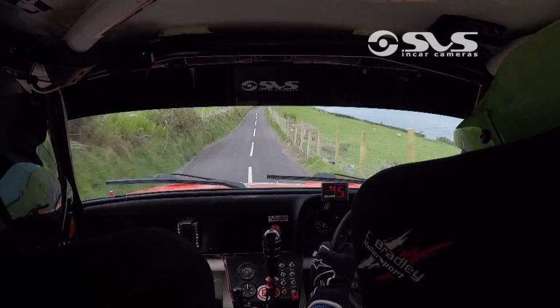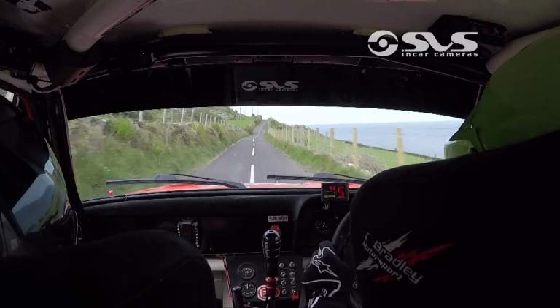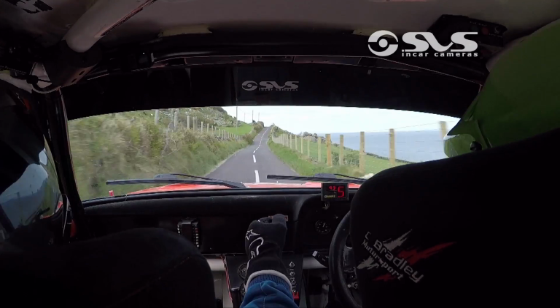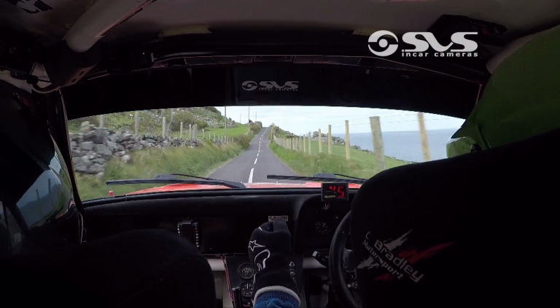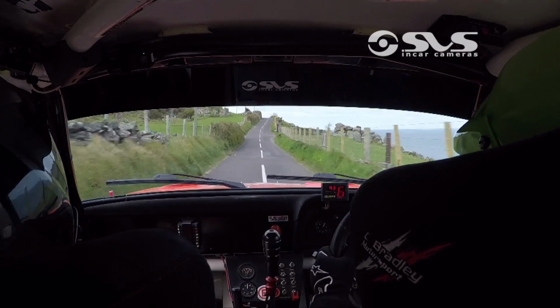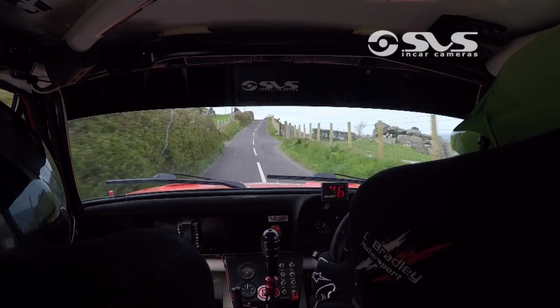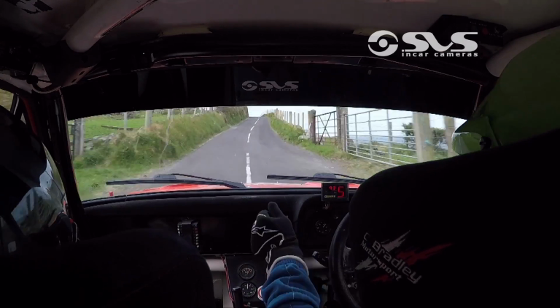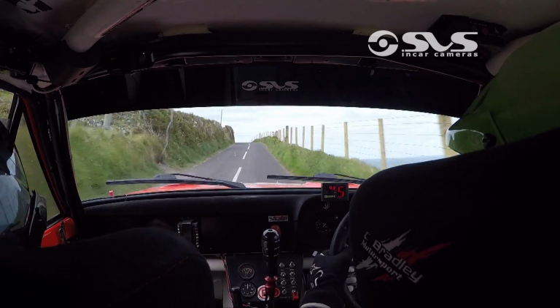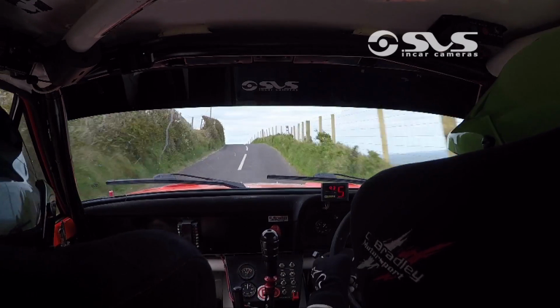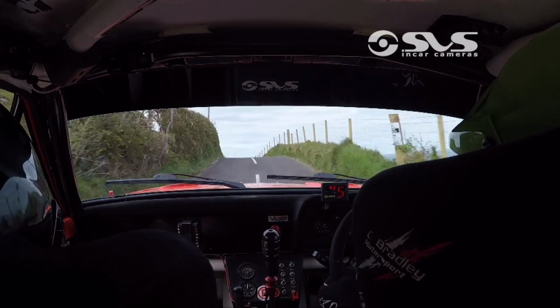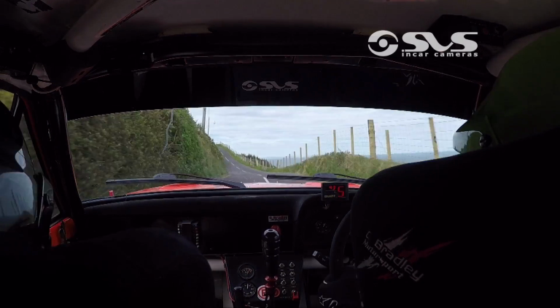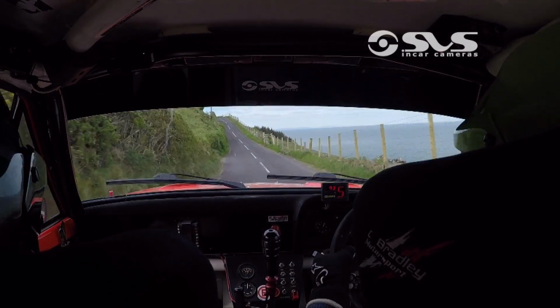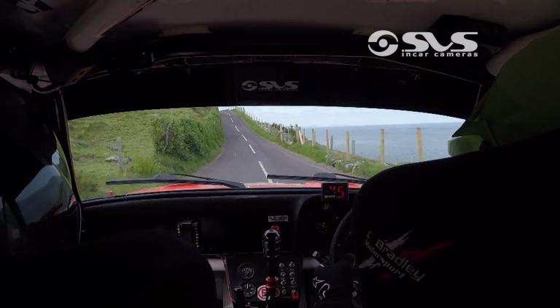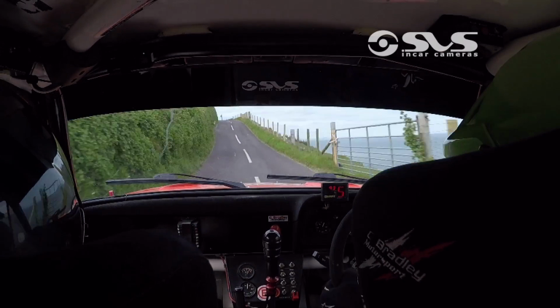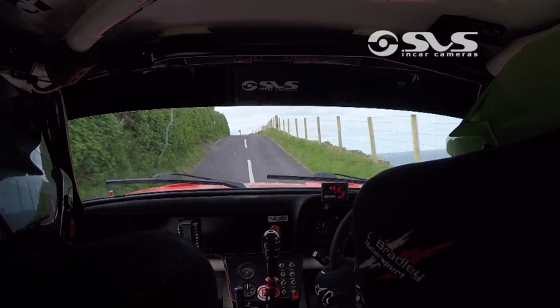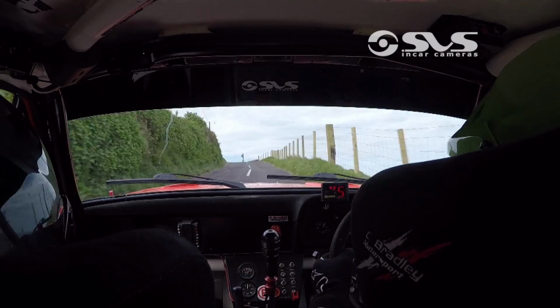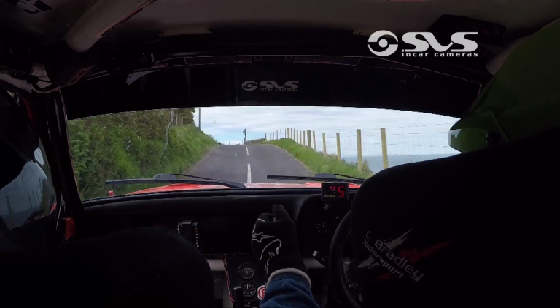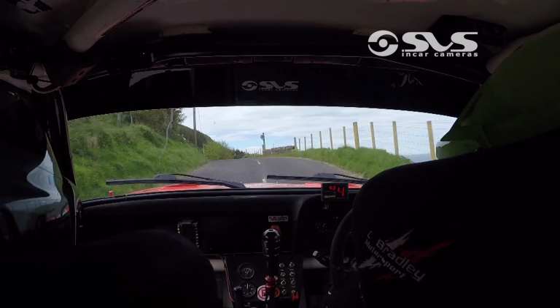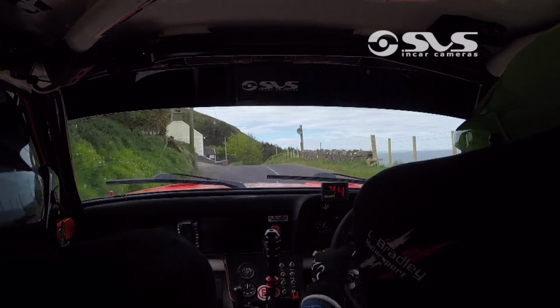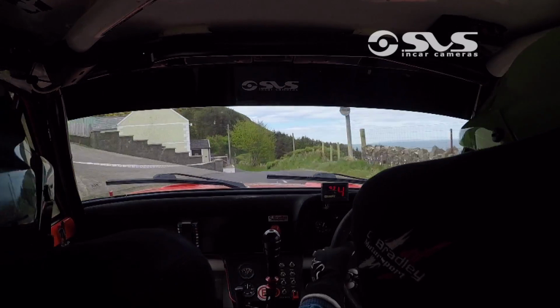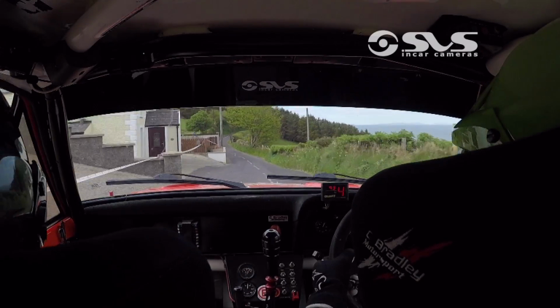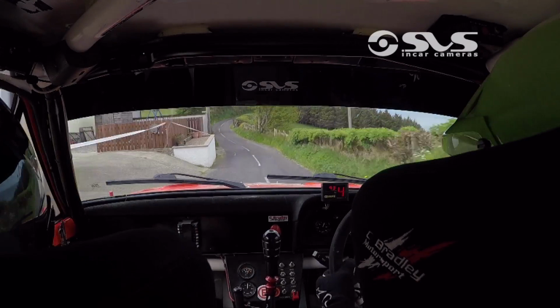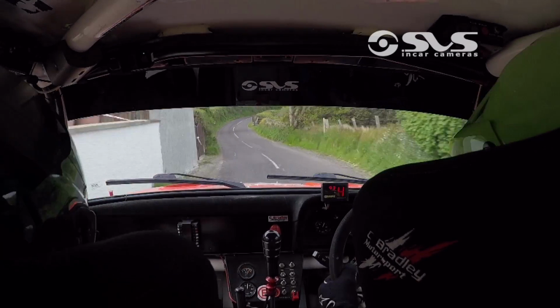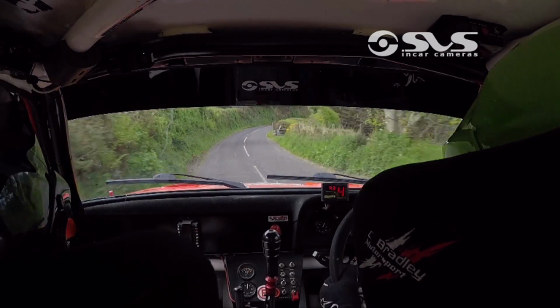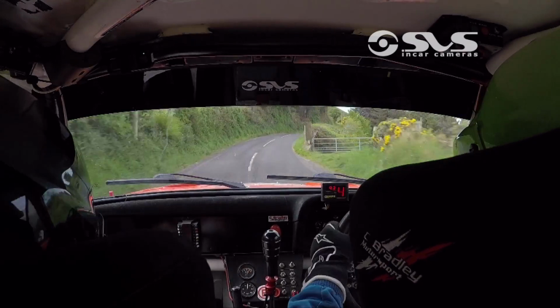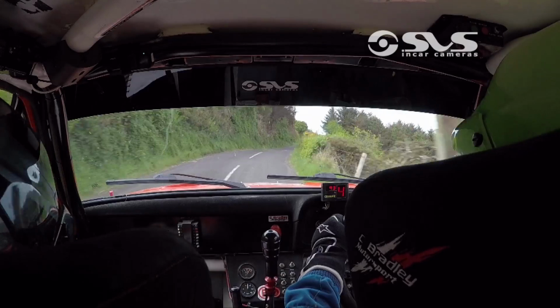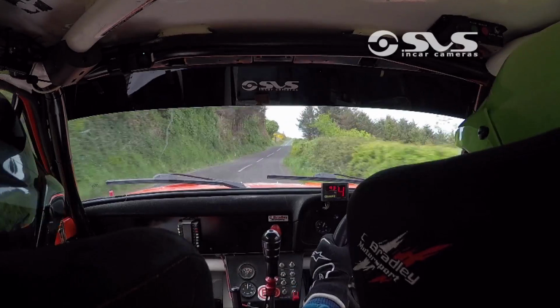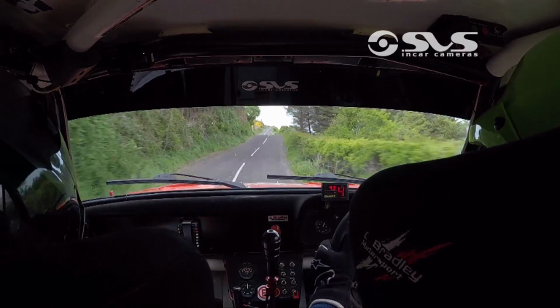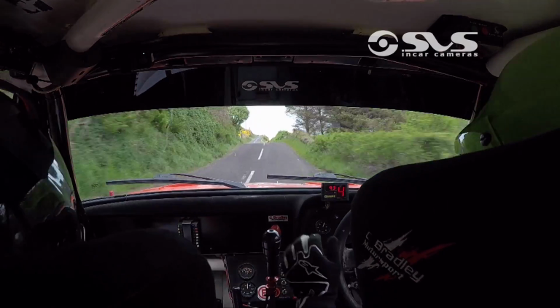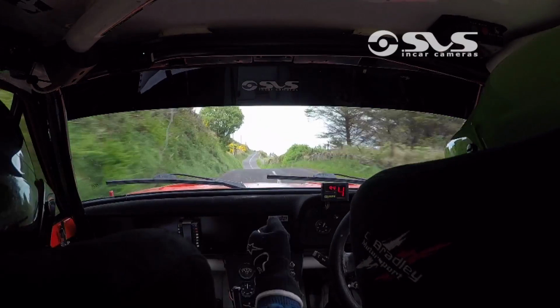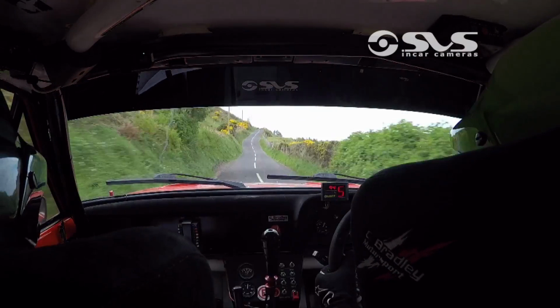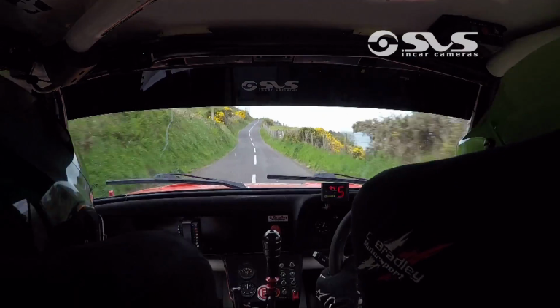Three left over crest, 60 up, three left plus over crest, opens, past the house, don't cut, and three right at the bottom, and keep left over crest. OK, 80, climb, three left over crest.